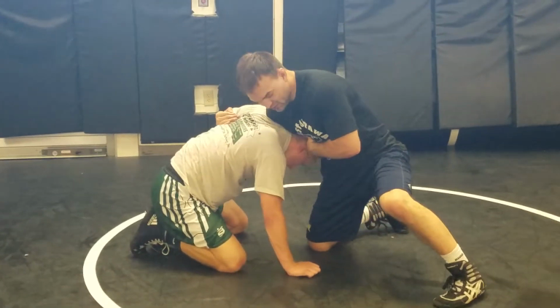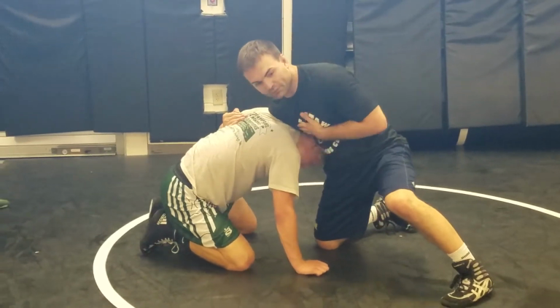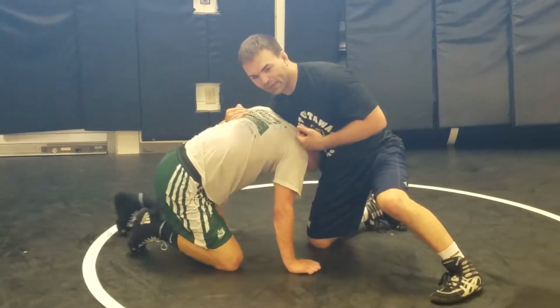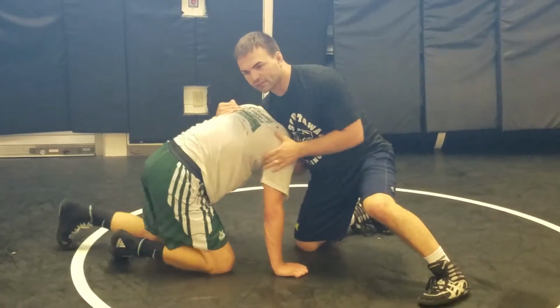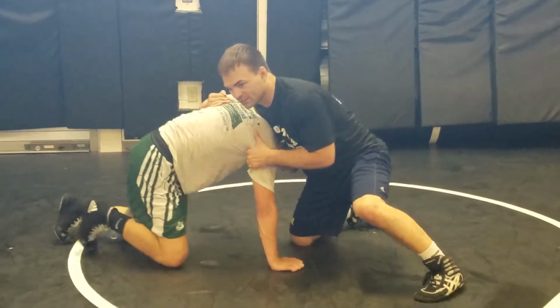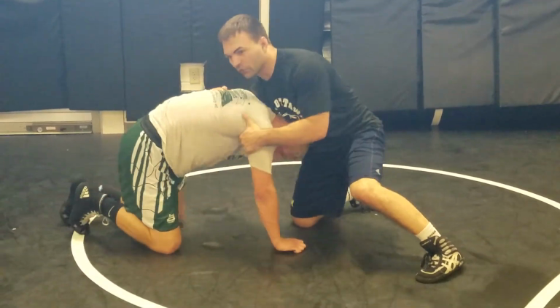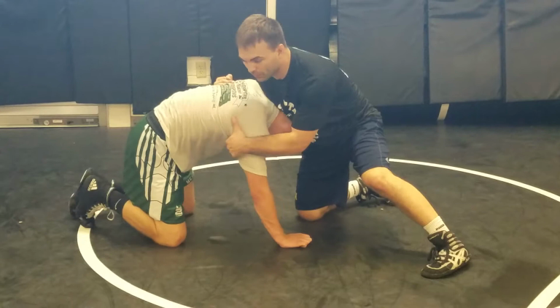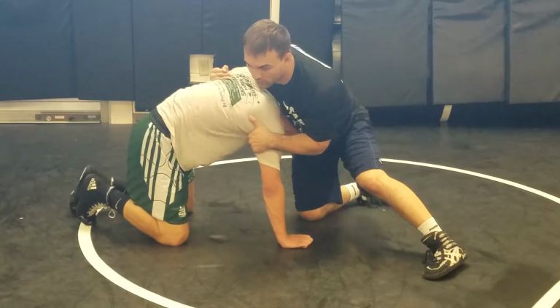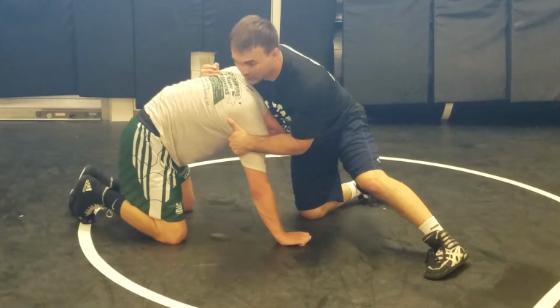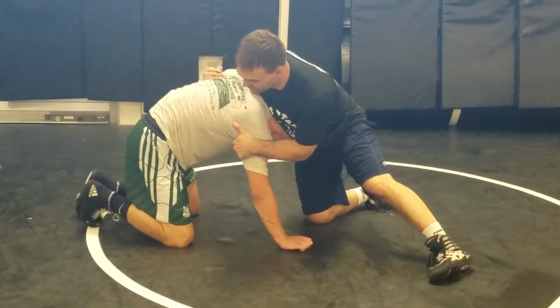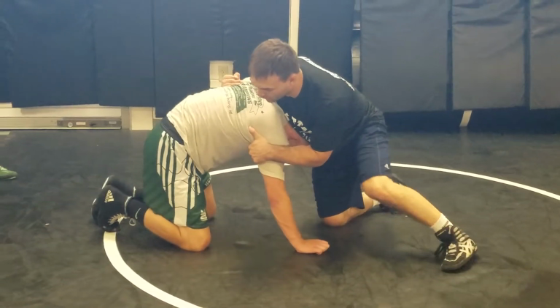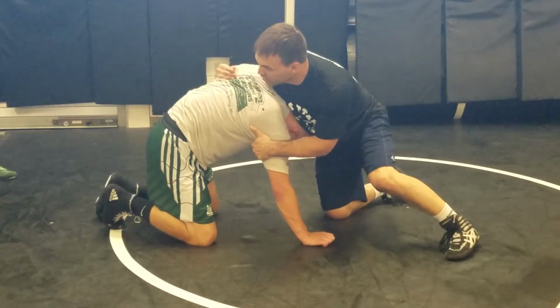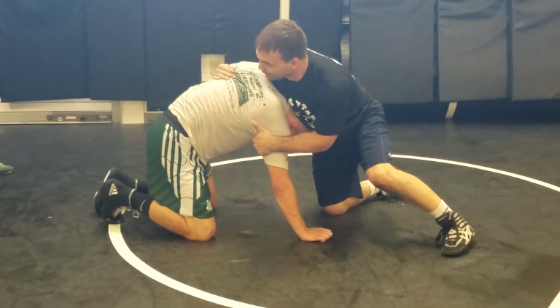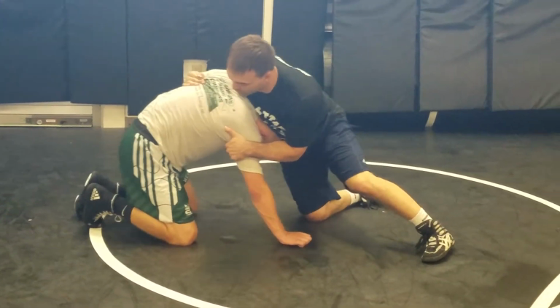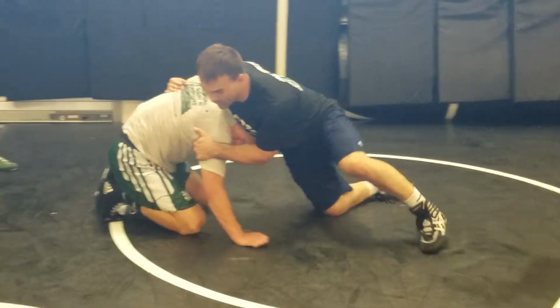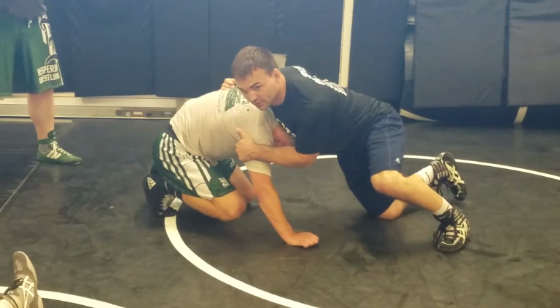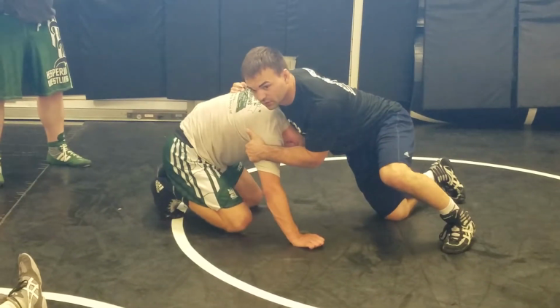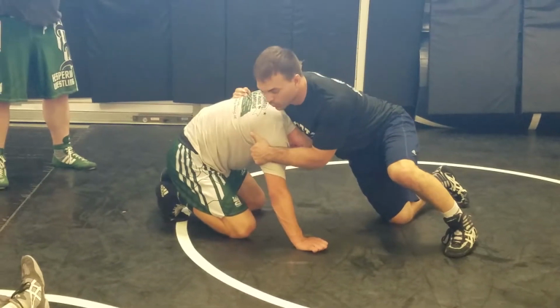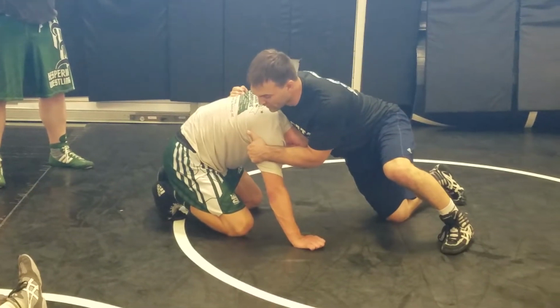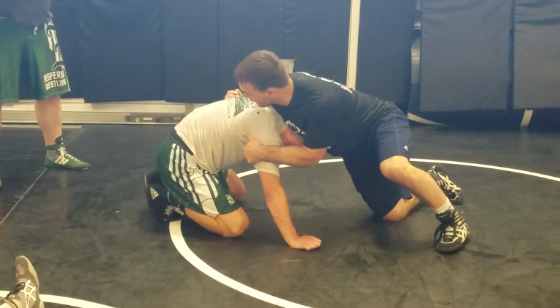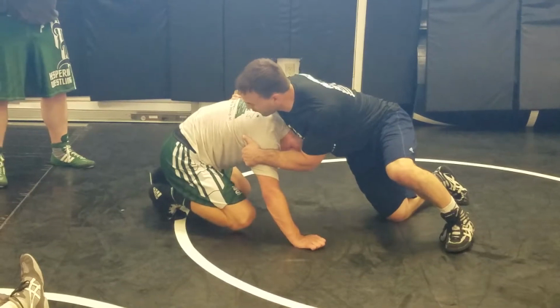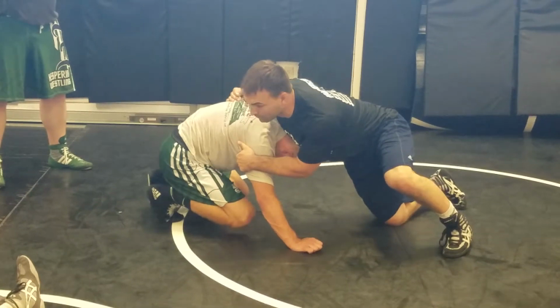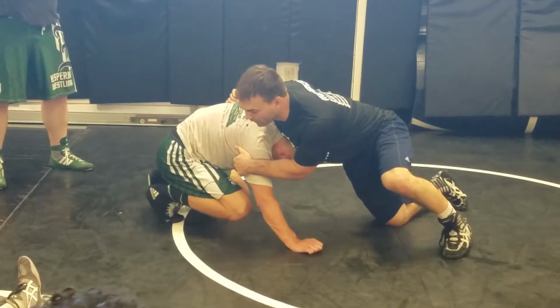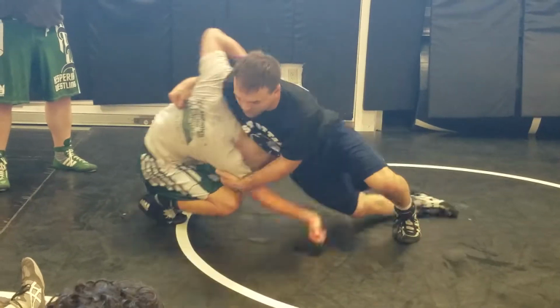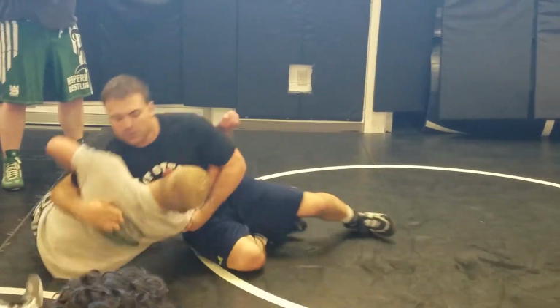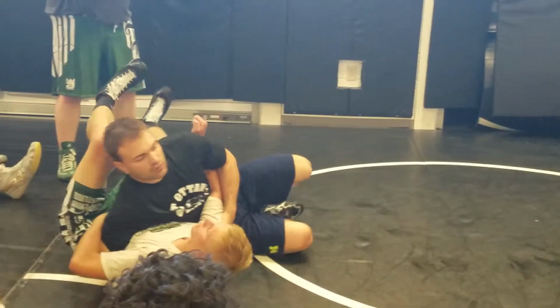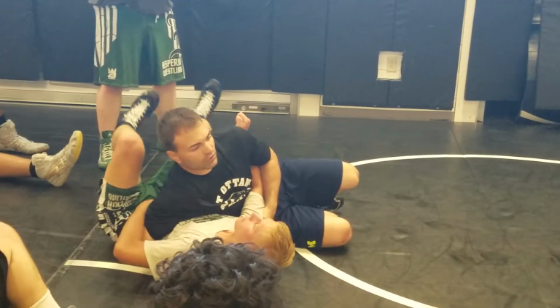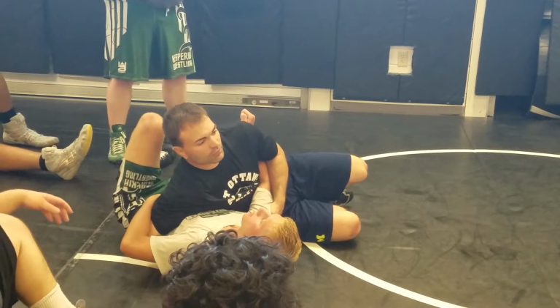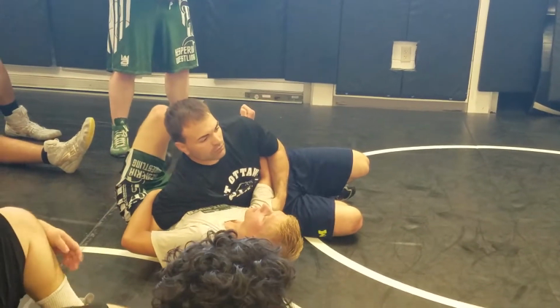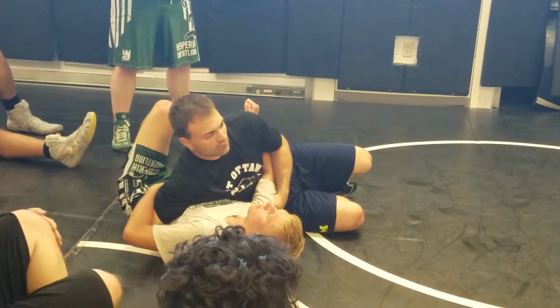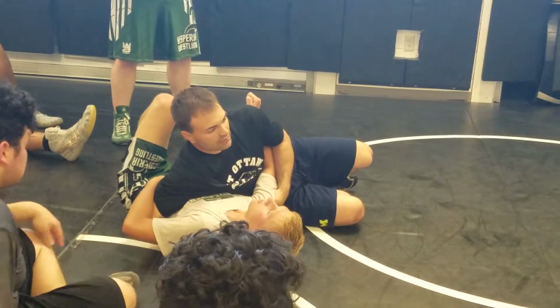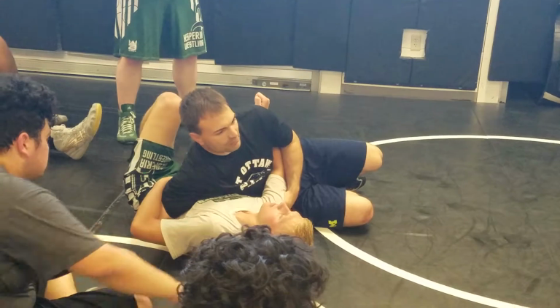I'm going to push it over with my elbow. Once I slide it over, I've got to push it and get his weight on his heels. Once it's there, I'm going to throw my underhook and run into him — I'm going to get some back points.